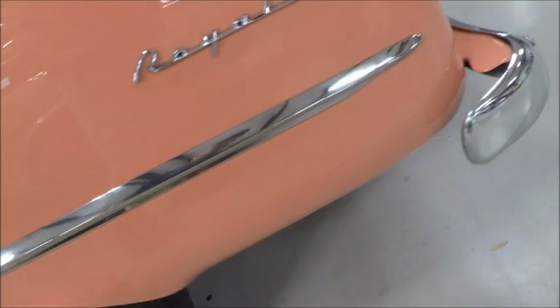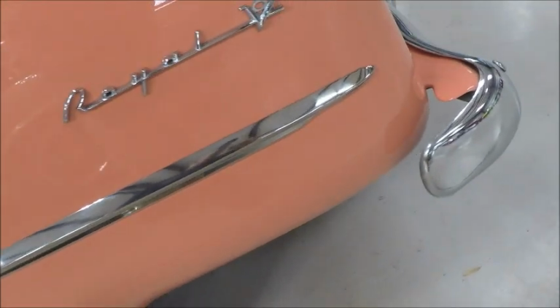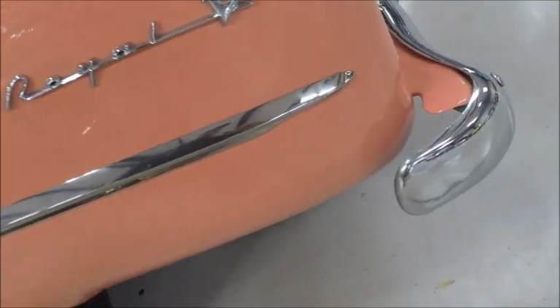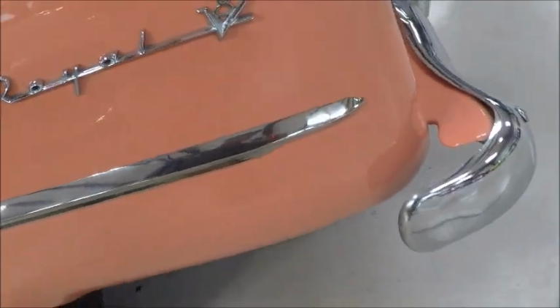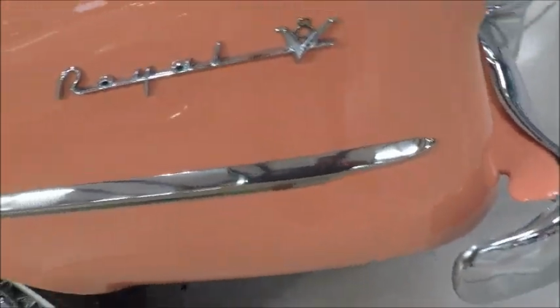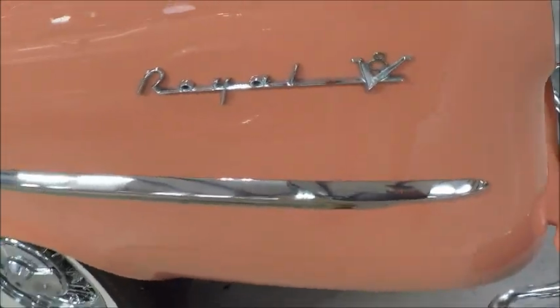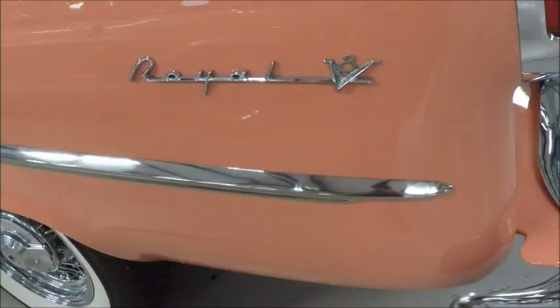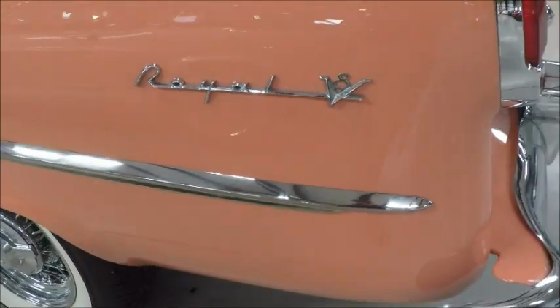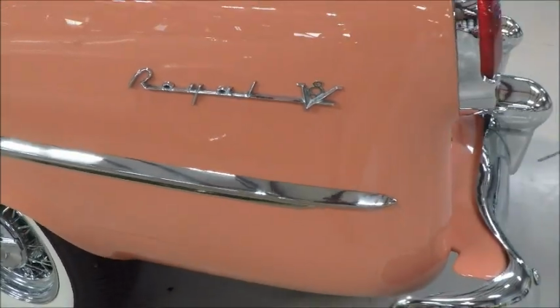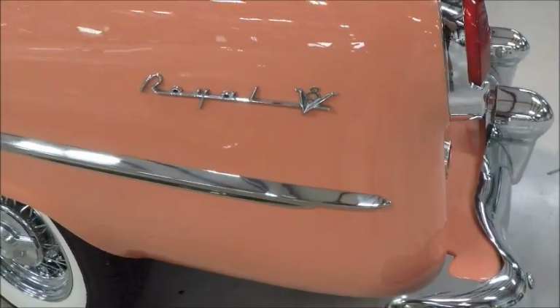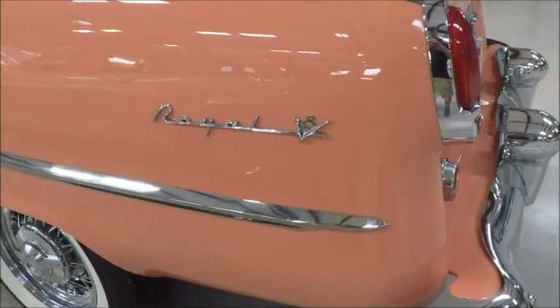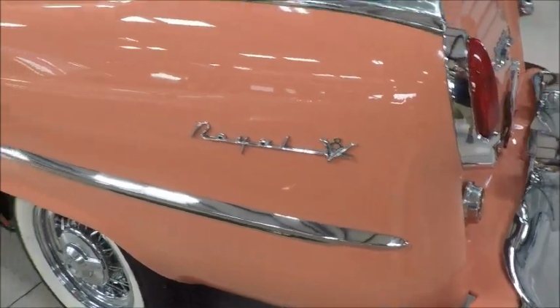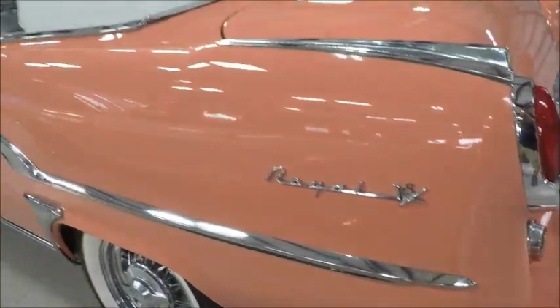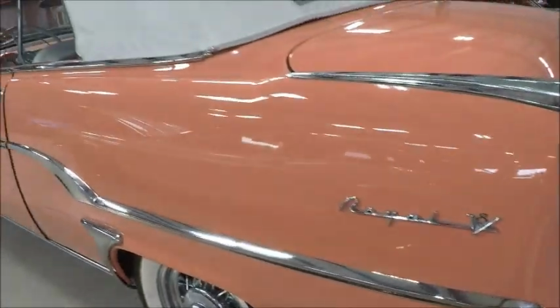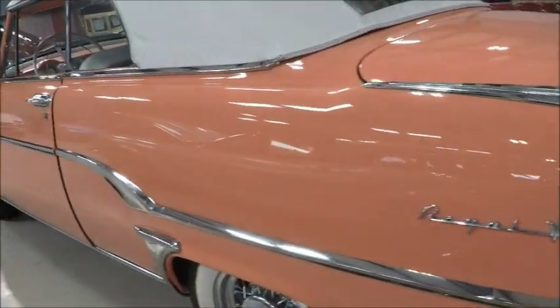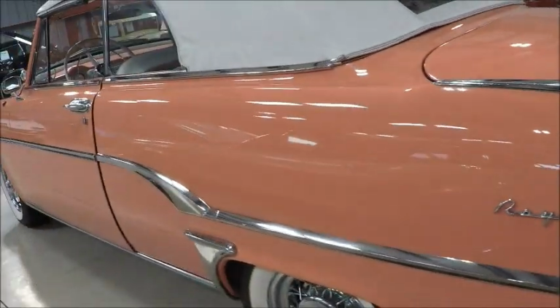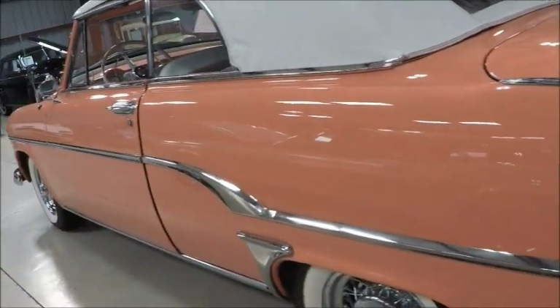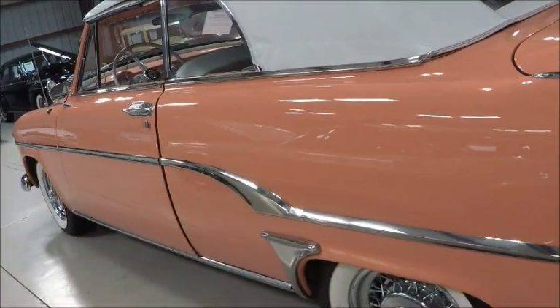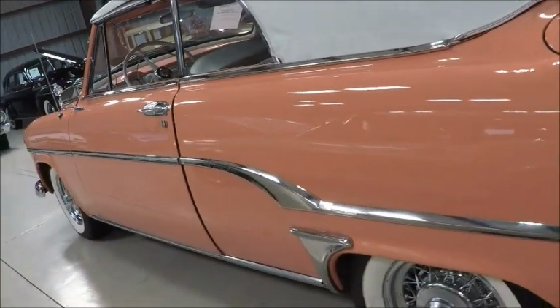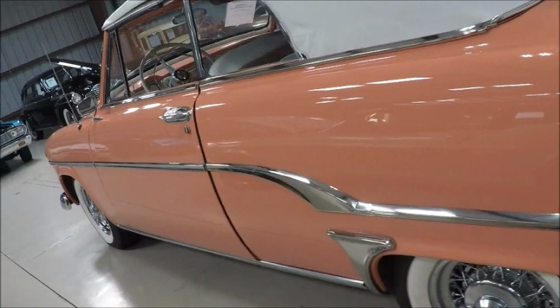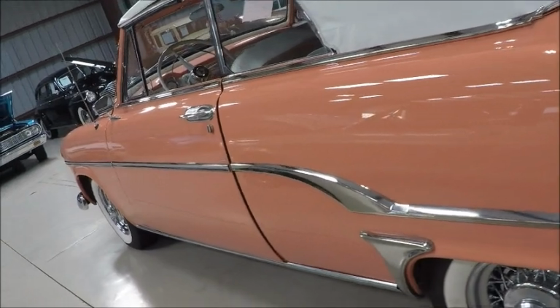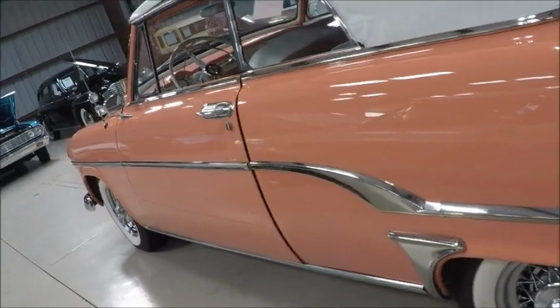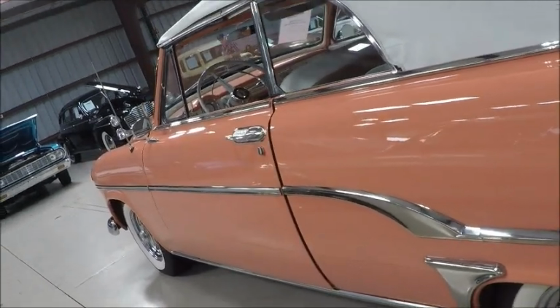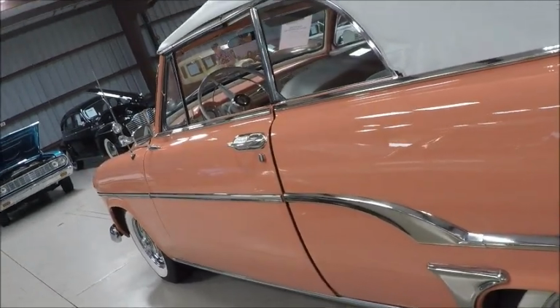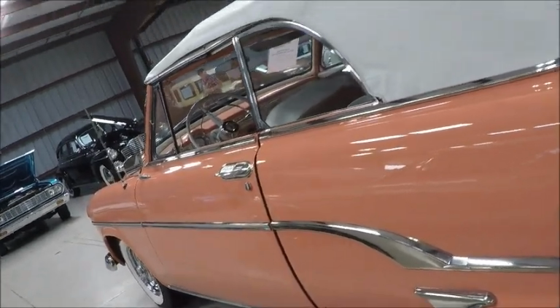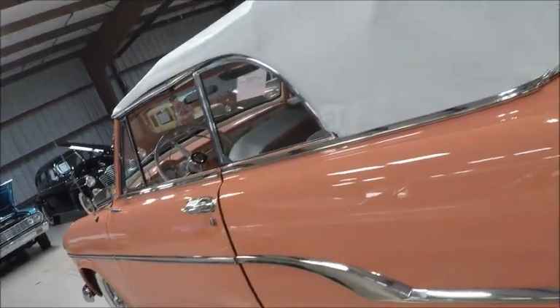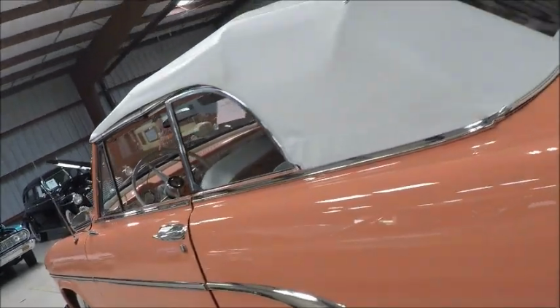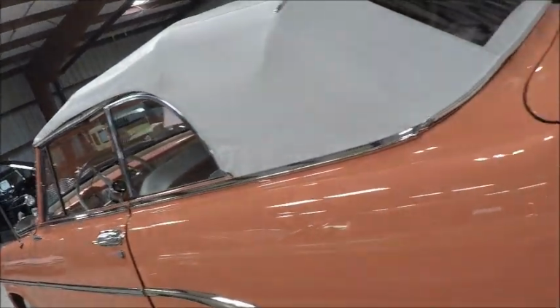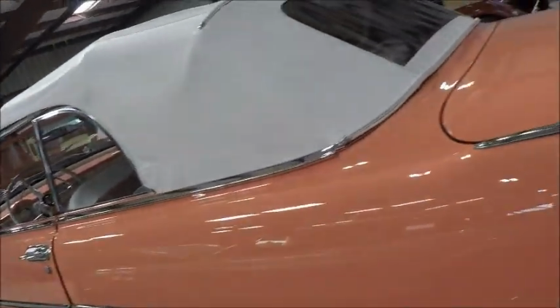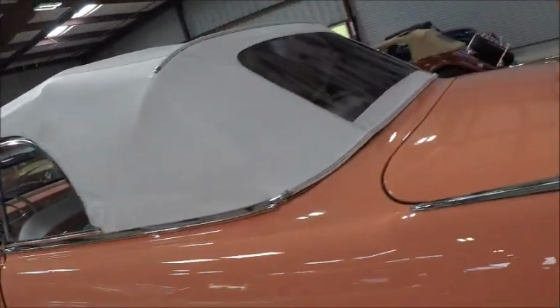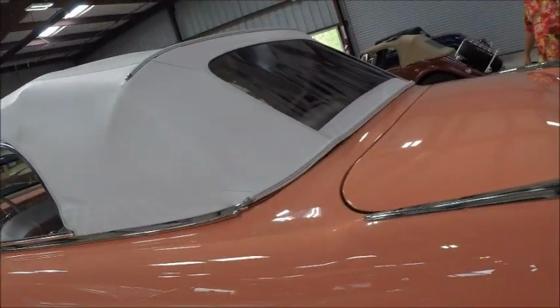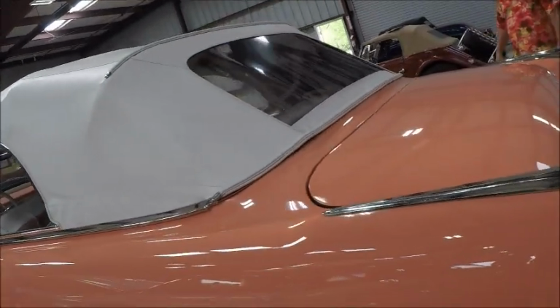That was a lever the year before in 1955, and then the push buttons. And beautiful wire wheels.